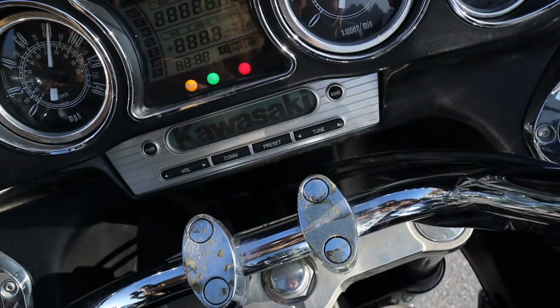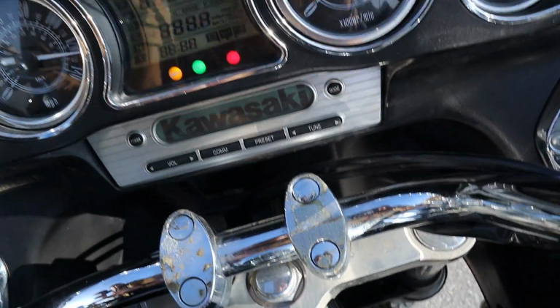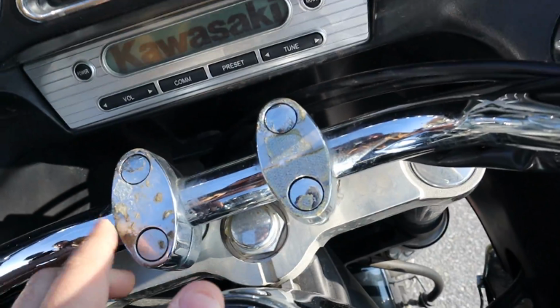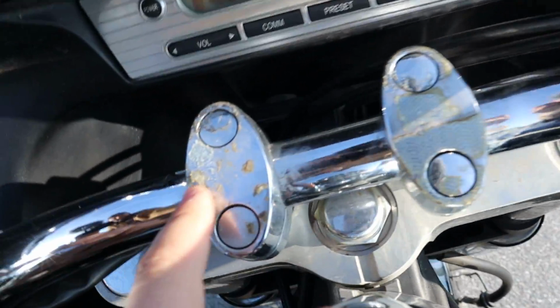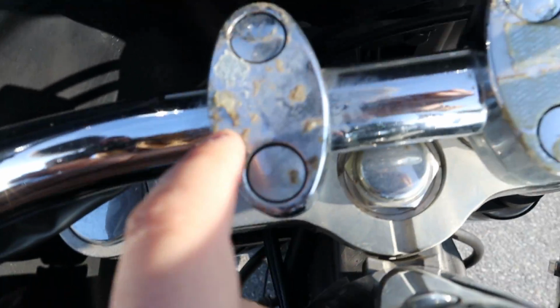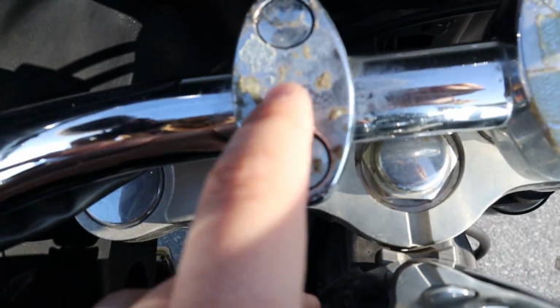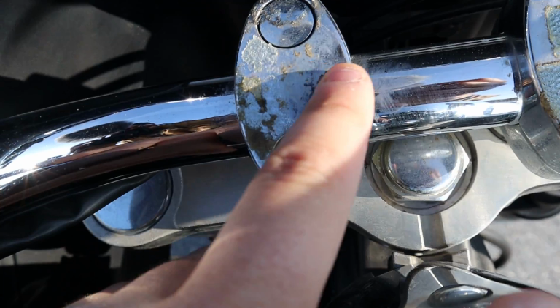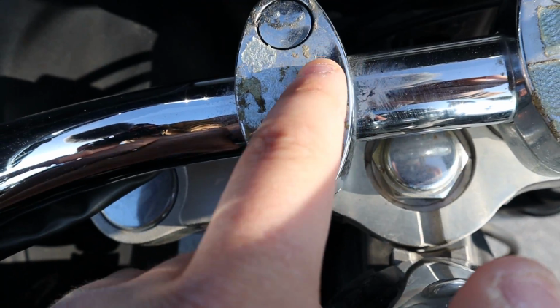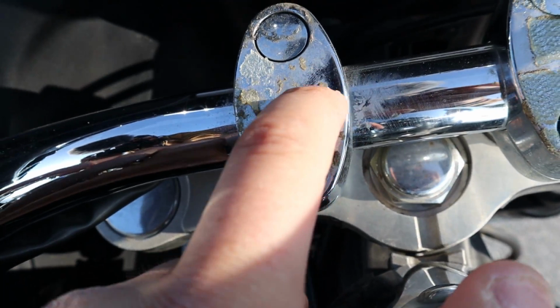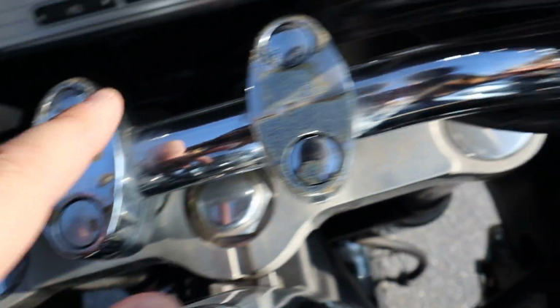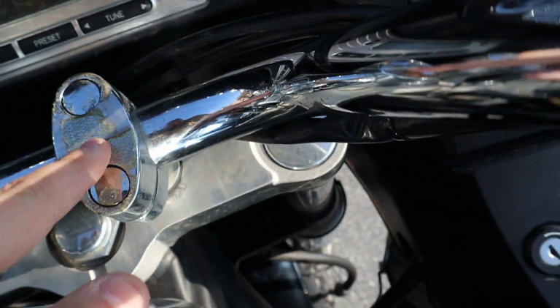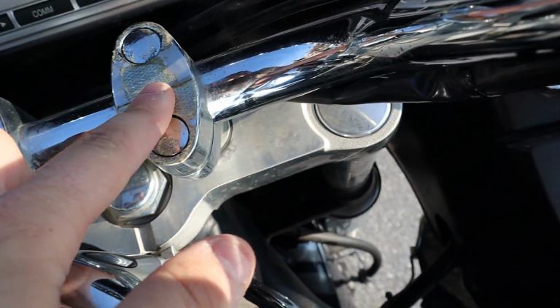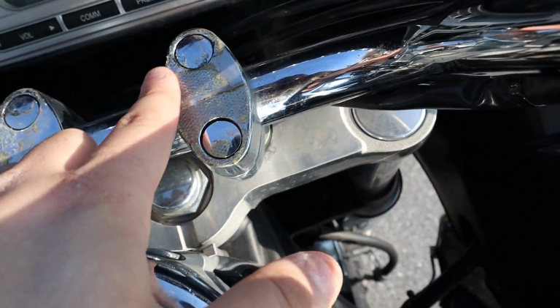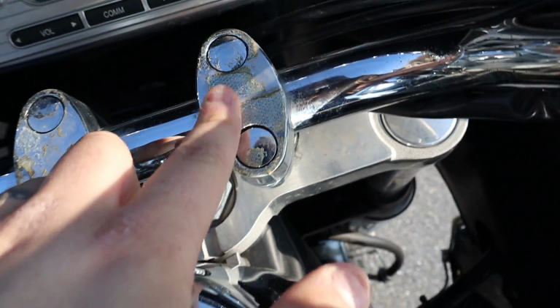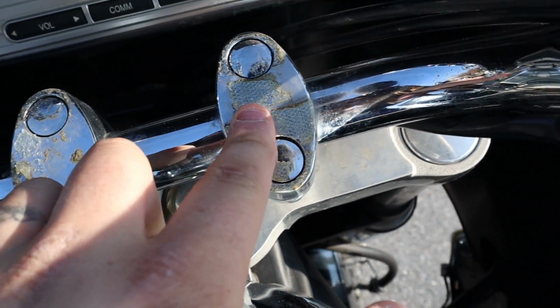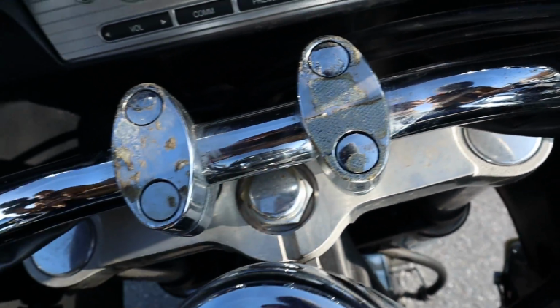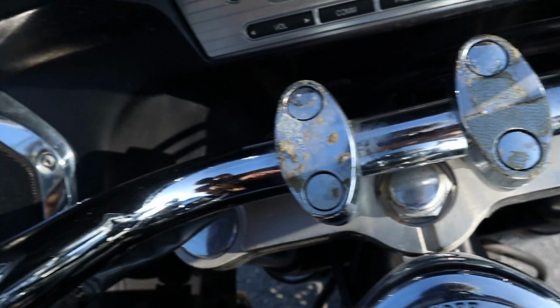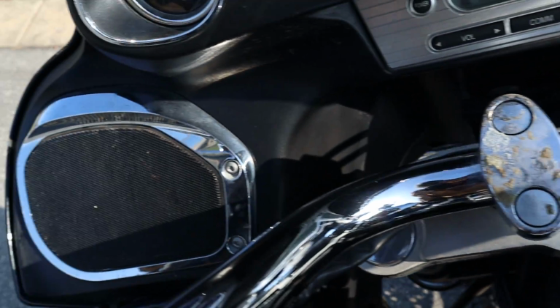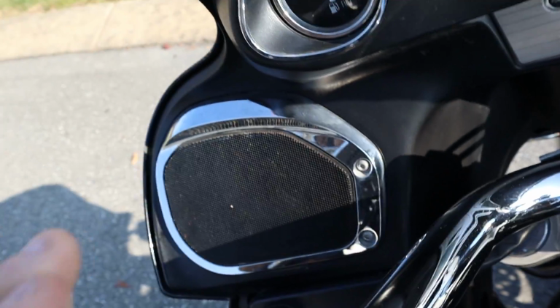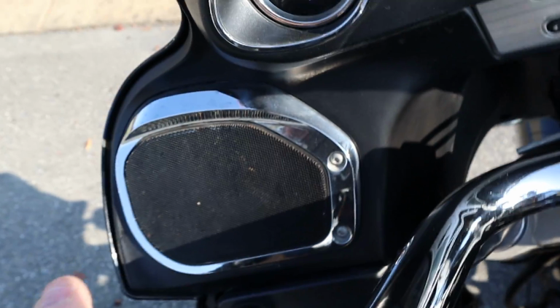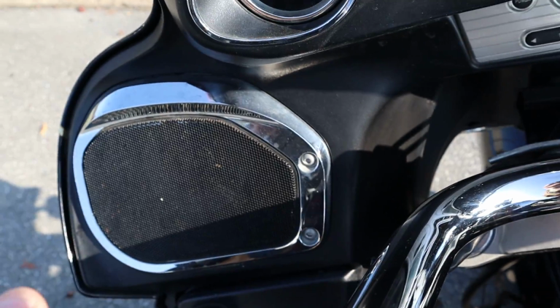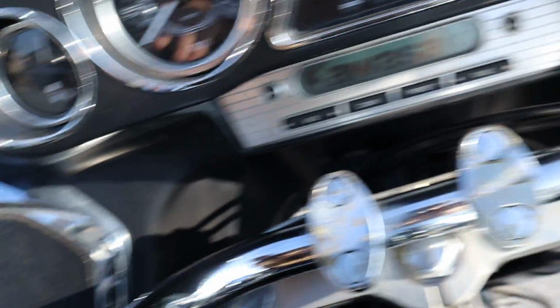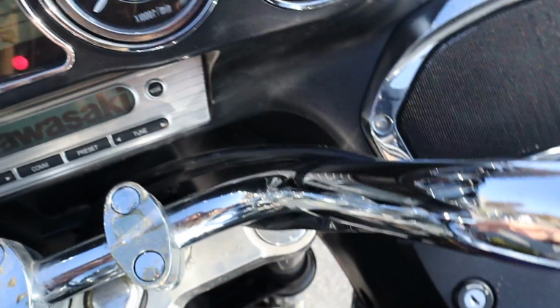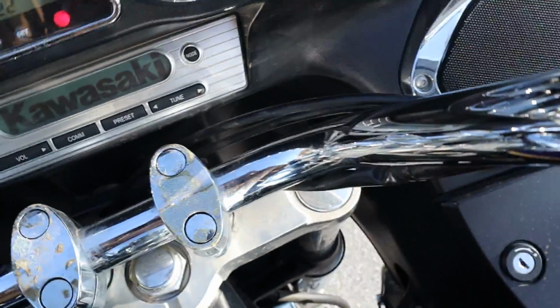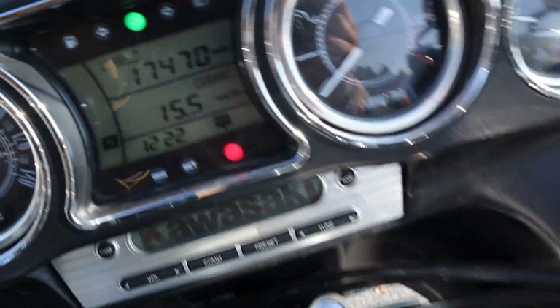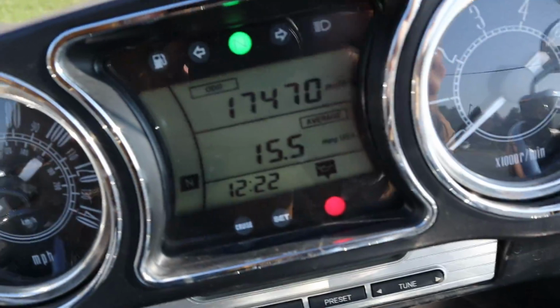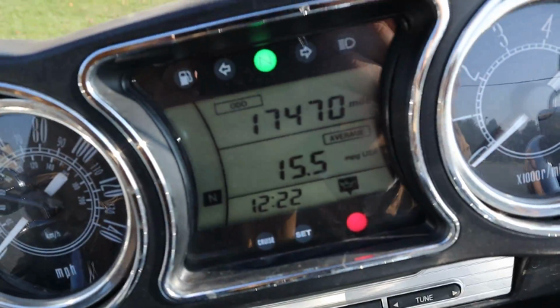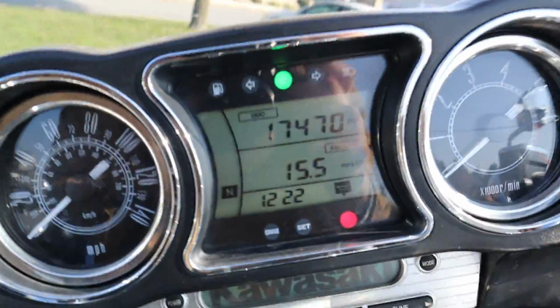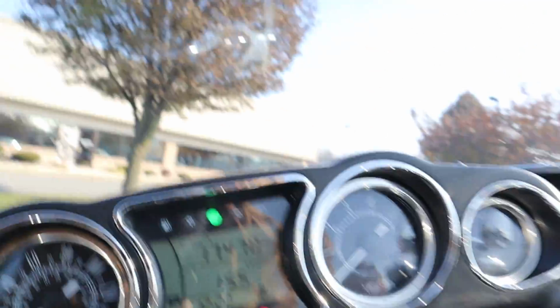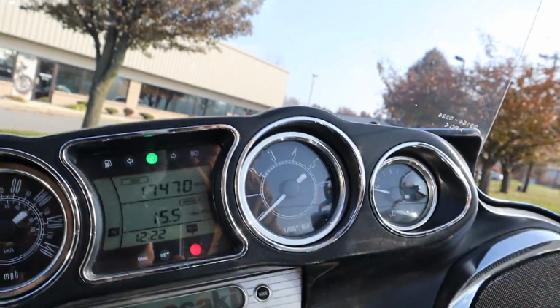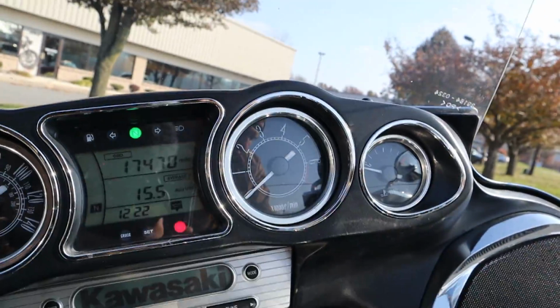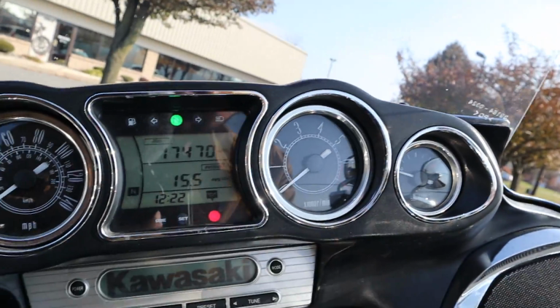The bike only has... there was something attached to here and there's some residue. I might be able to get that off with some lacquer thinner or something. Speakers are all in good shape. 17,000 miles on it, and it fires up right away.